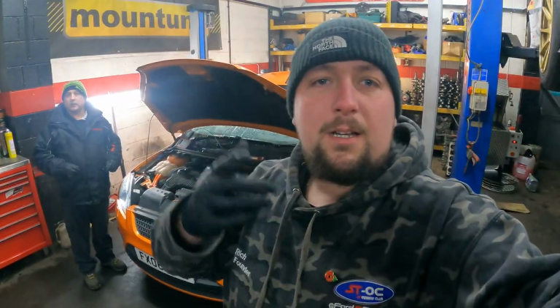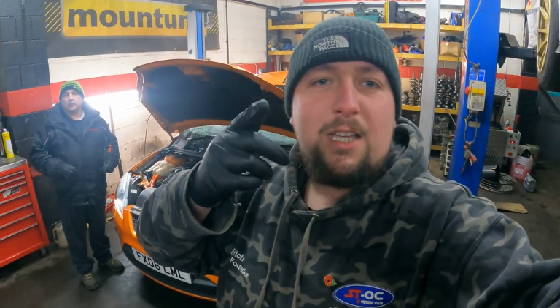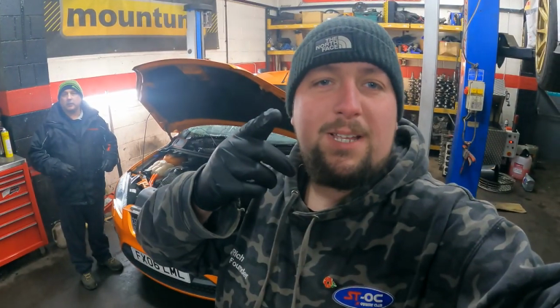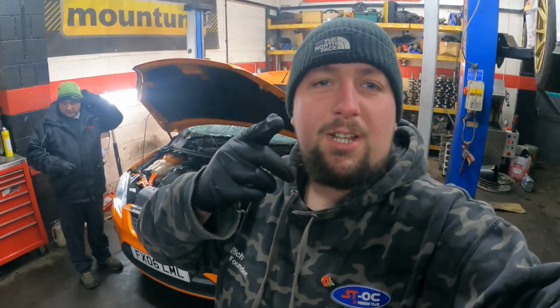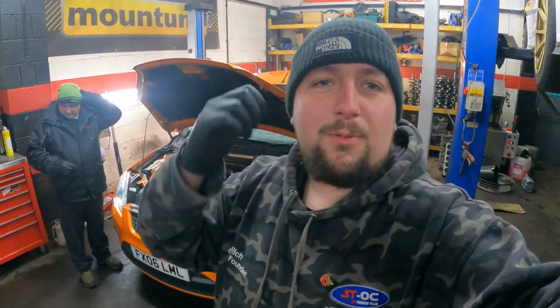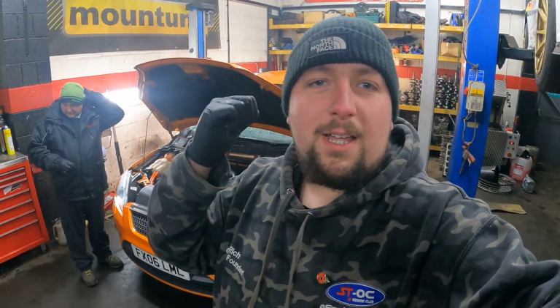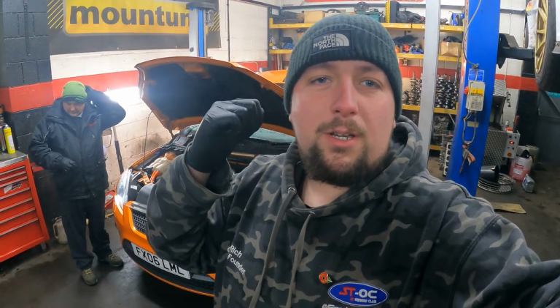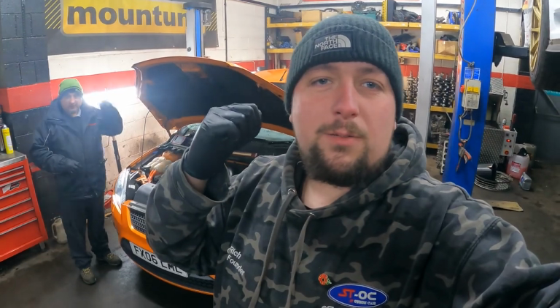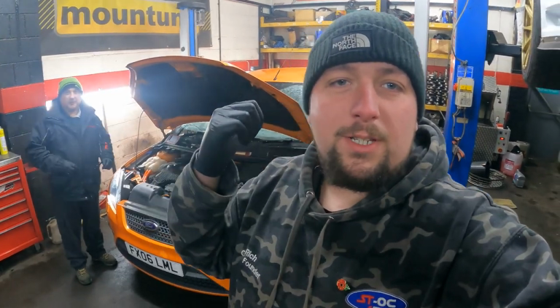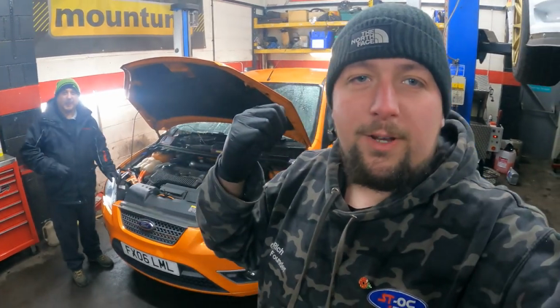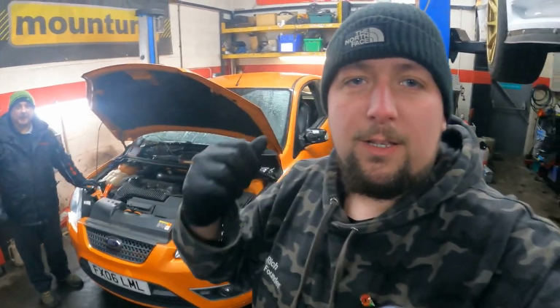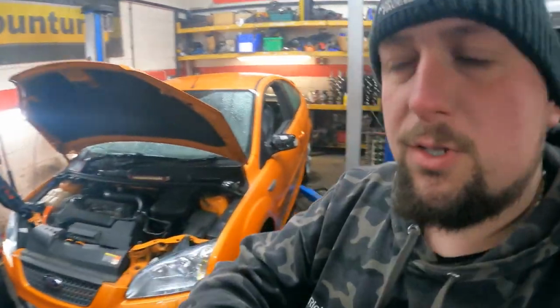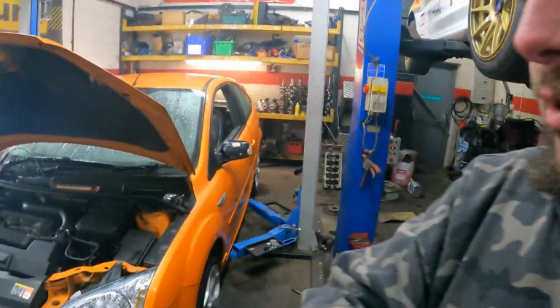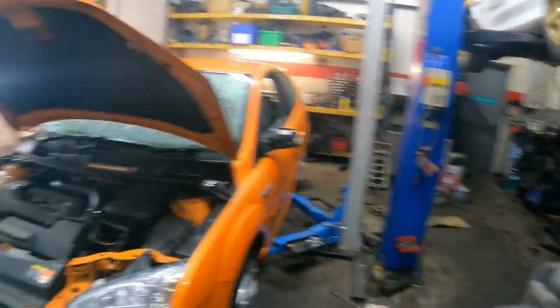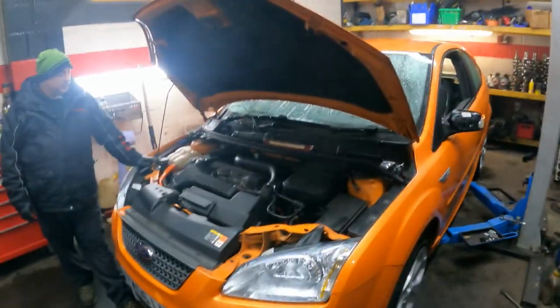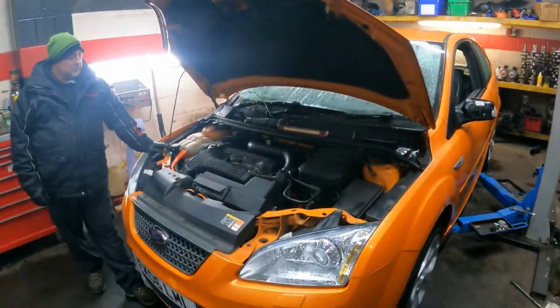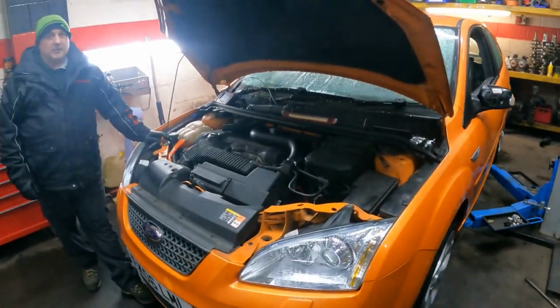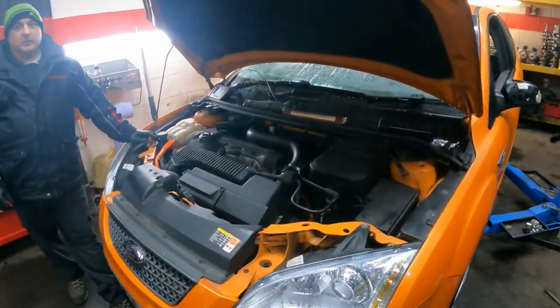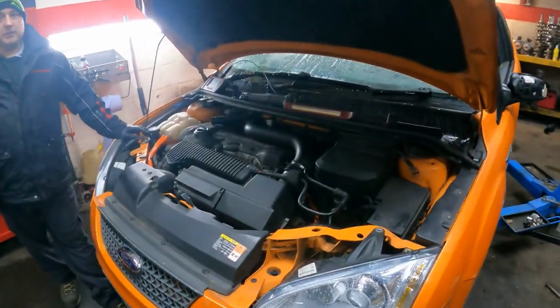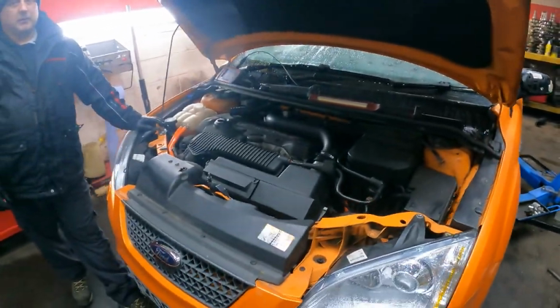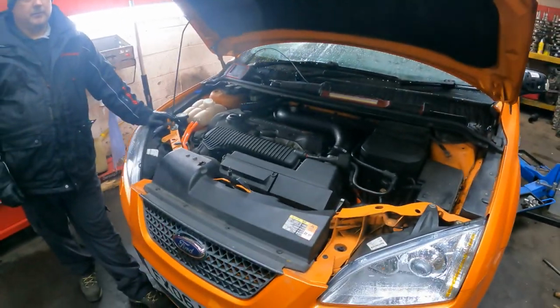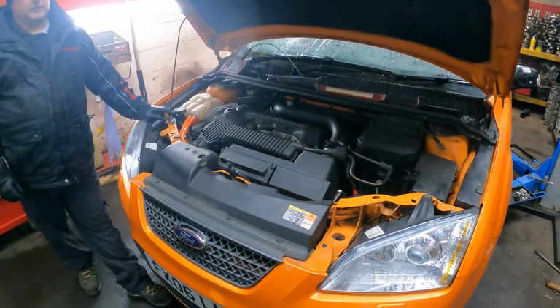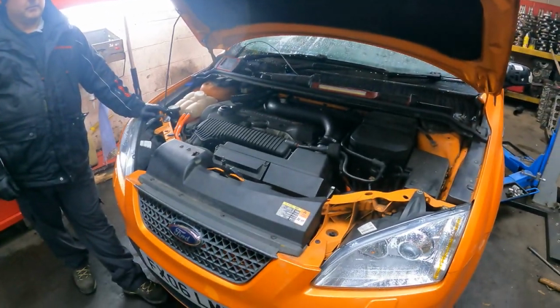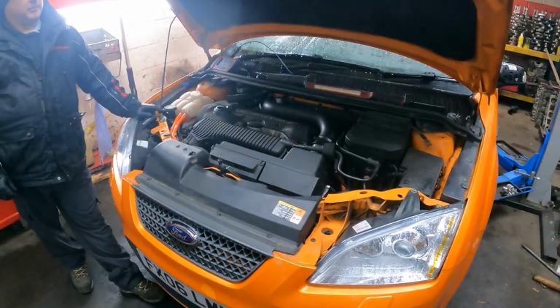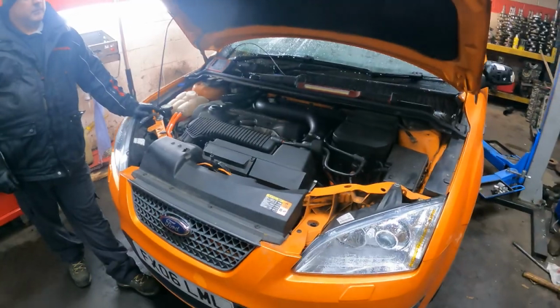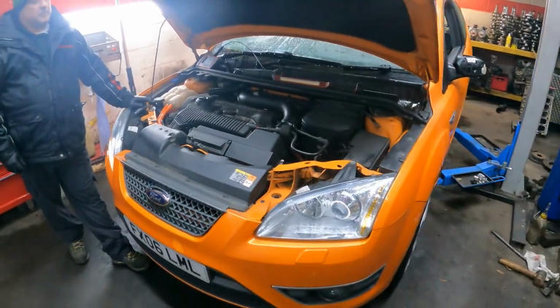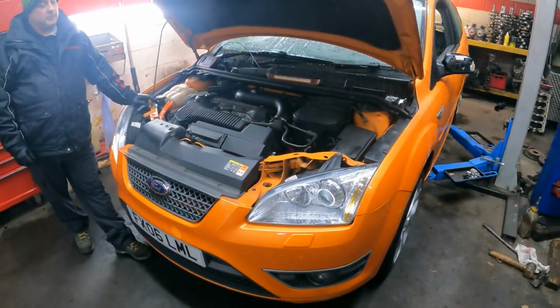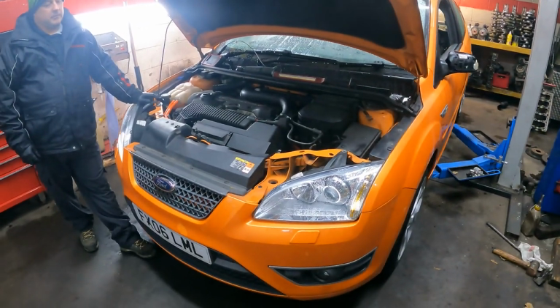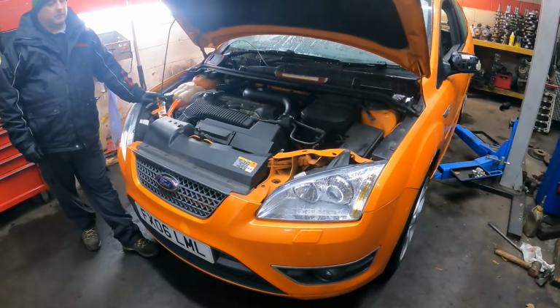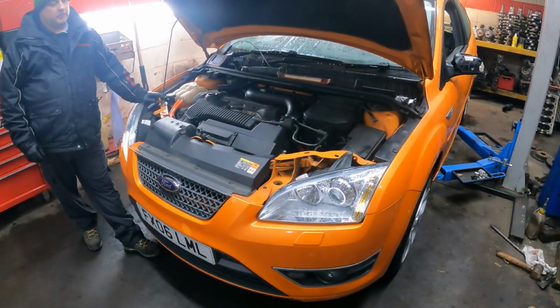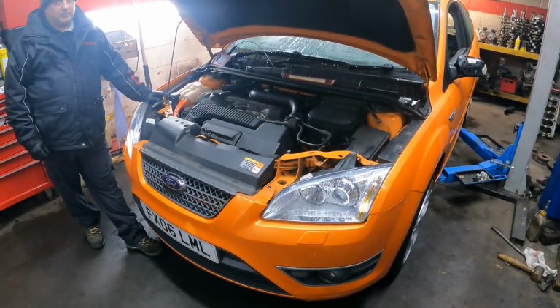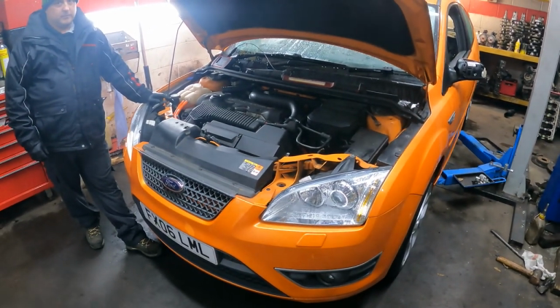Hi guys, welcome back to the channel. So while we're down at AutoMods, we've got this car in that's having some work done. The customer bought it blind, quite cheap, so it's come straight here for AutoMods to do an inspection on it.